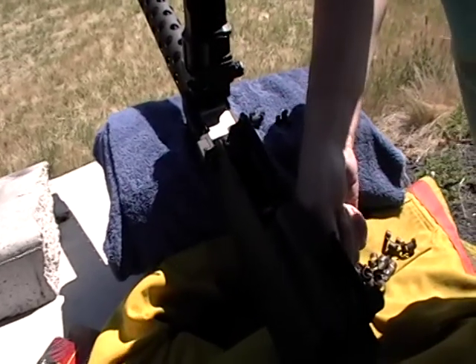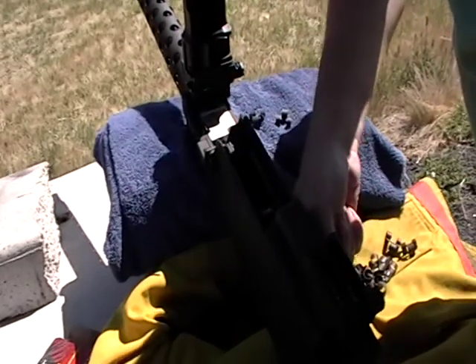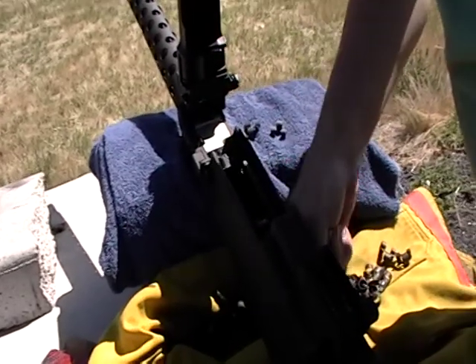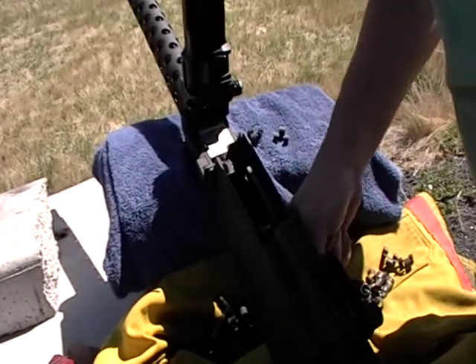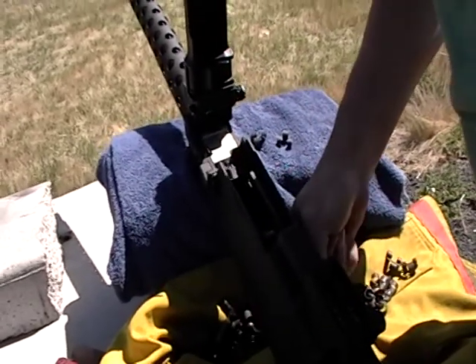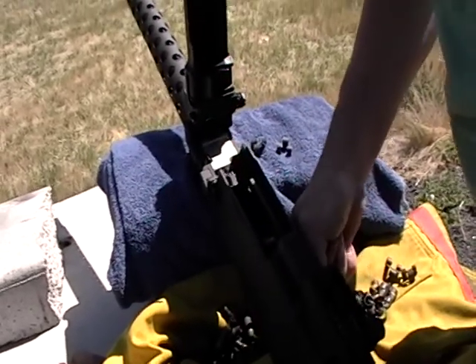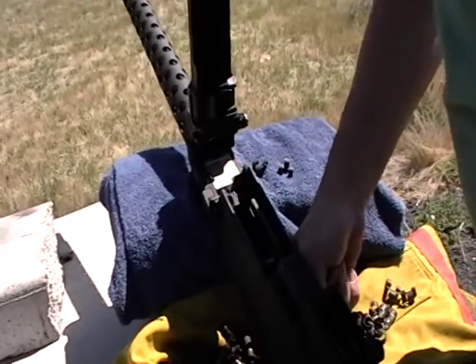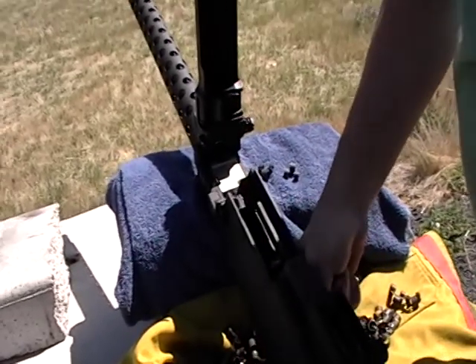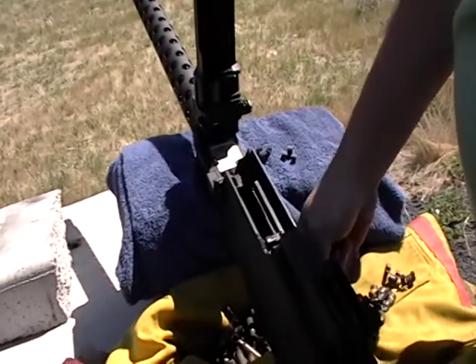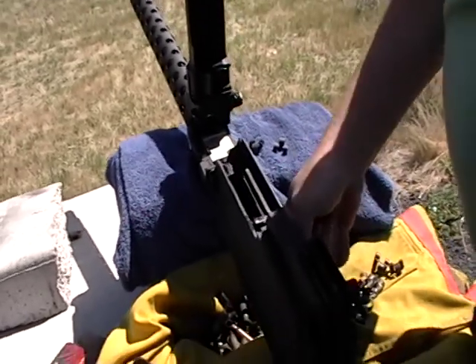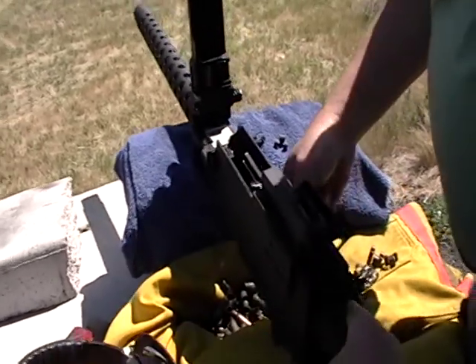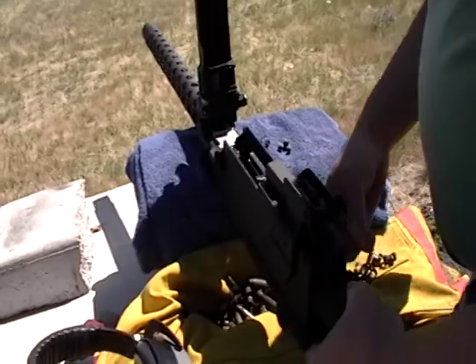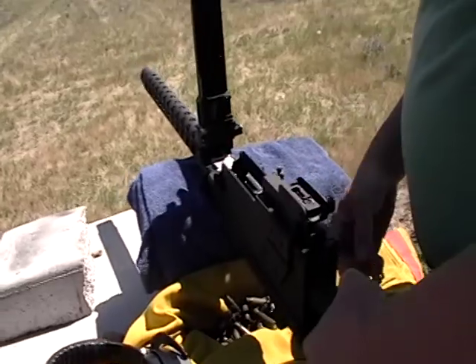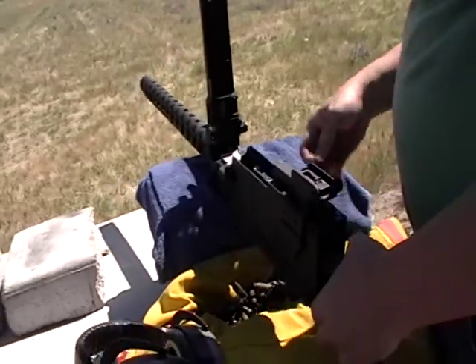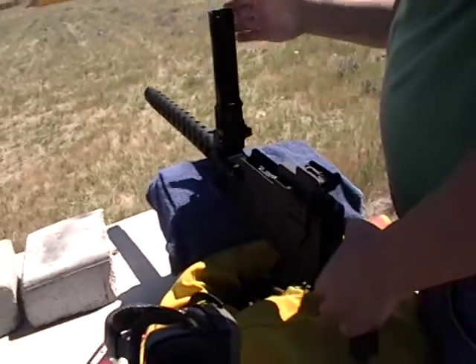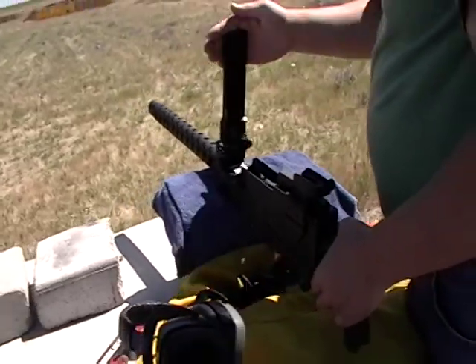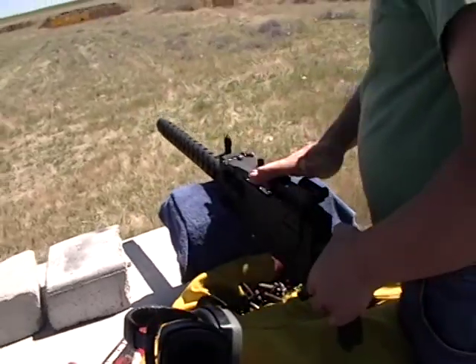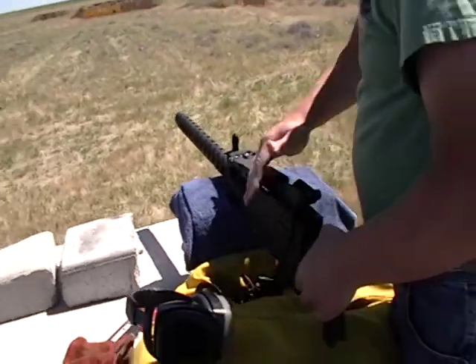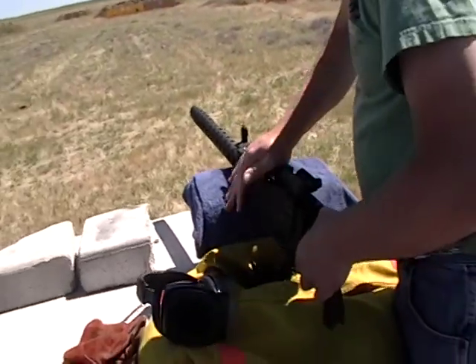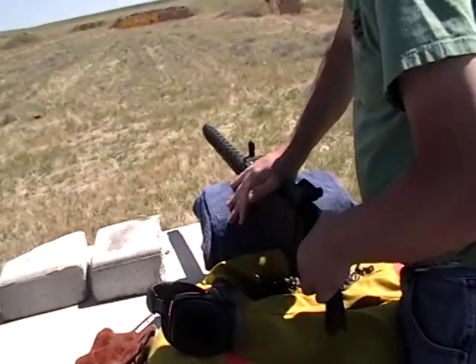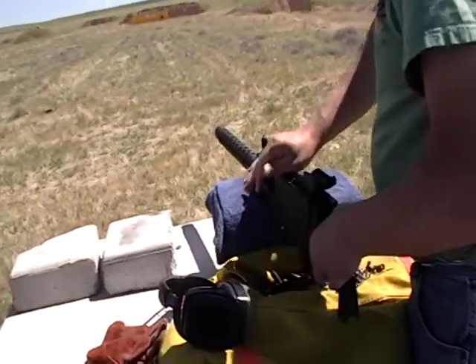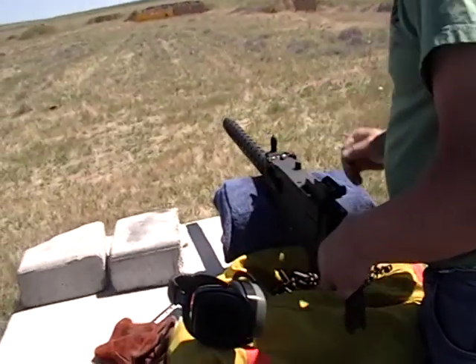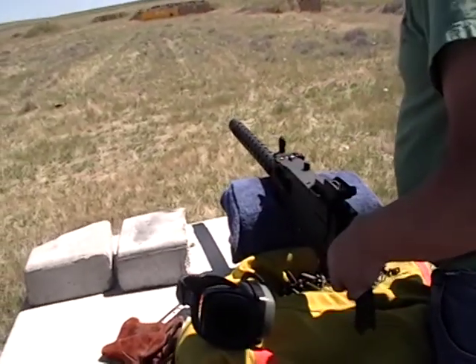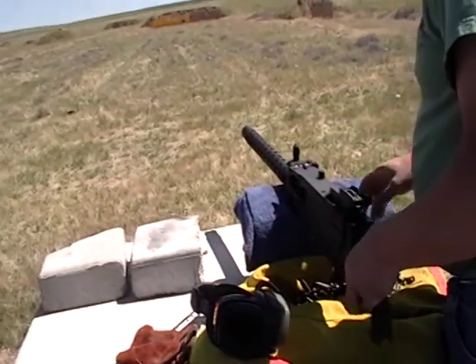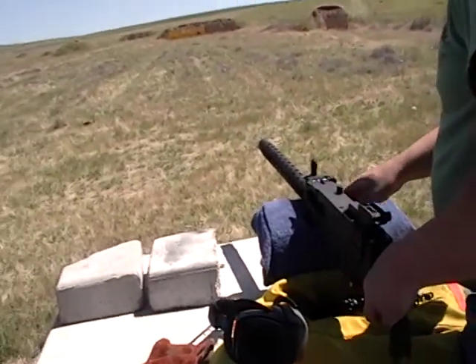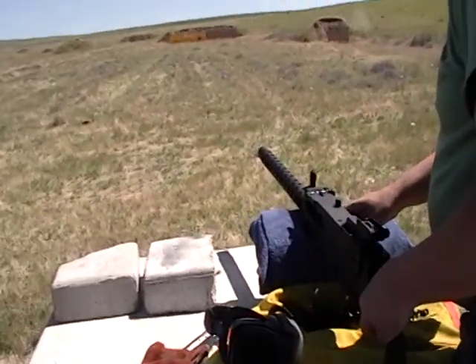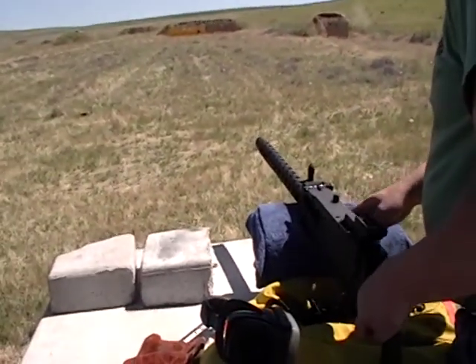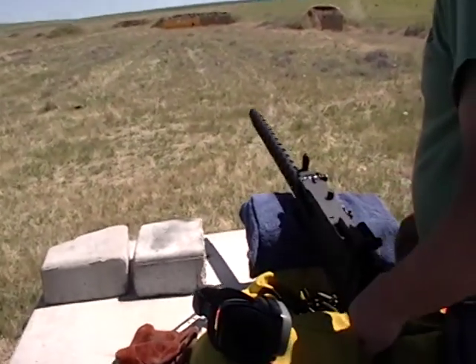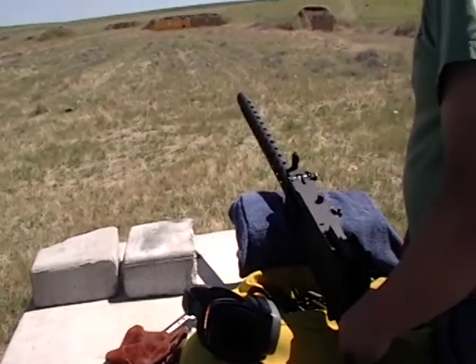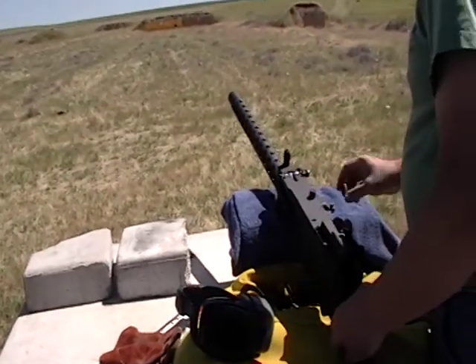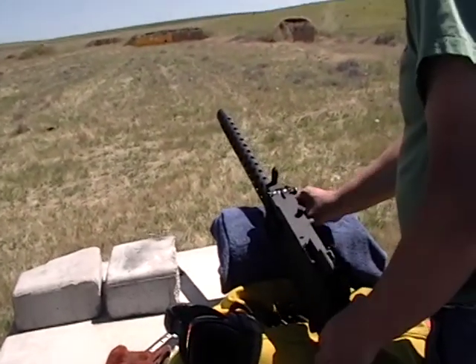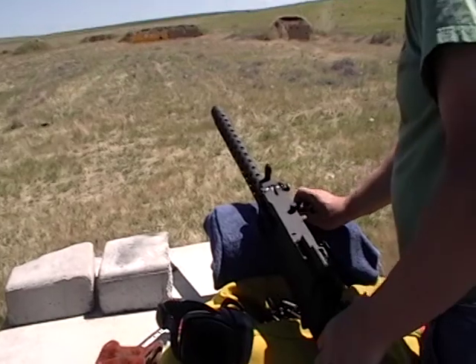All right, now how do you release the bolt? There we go. Well, that was a kick.